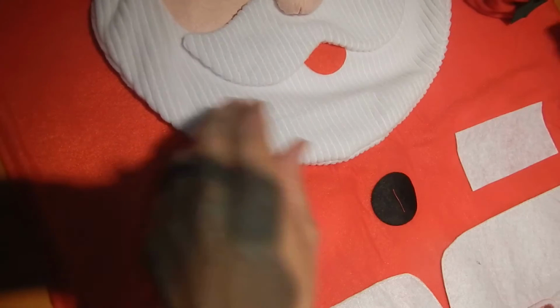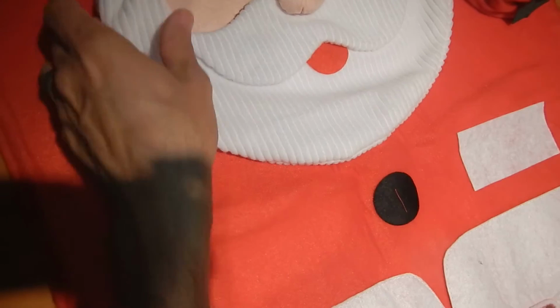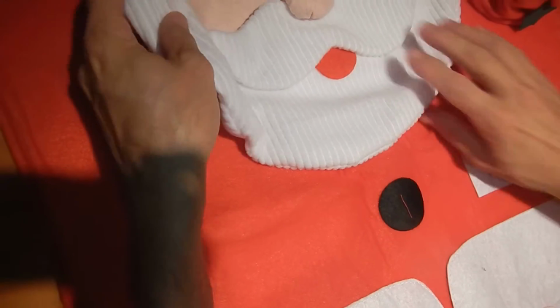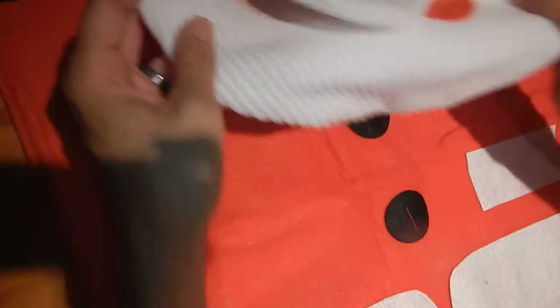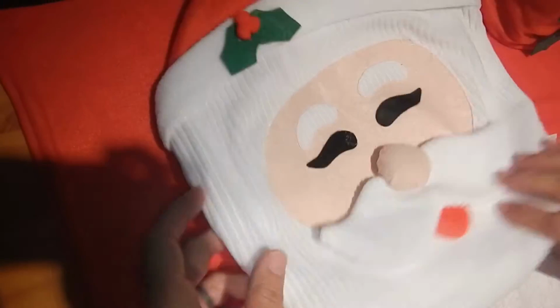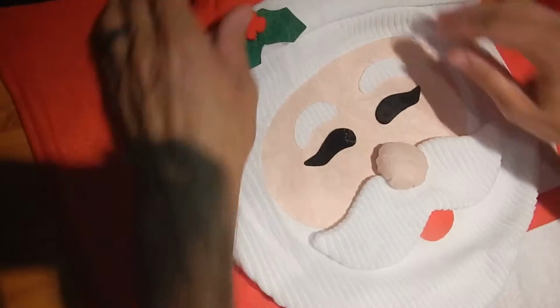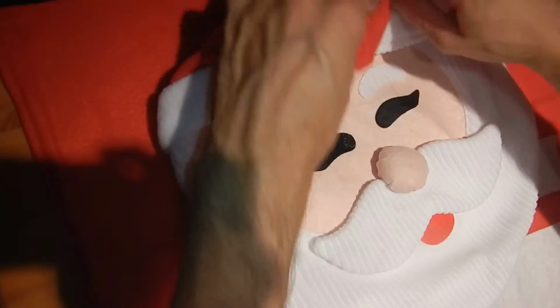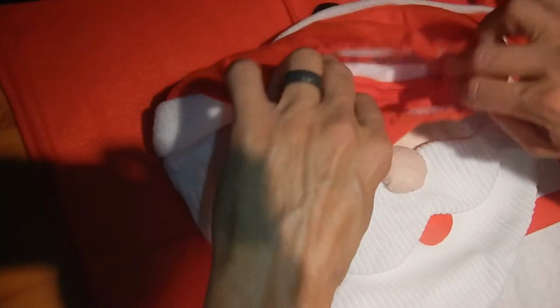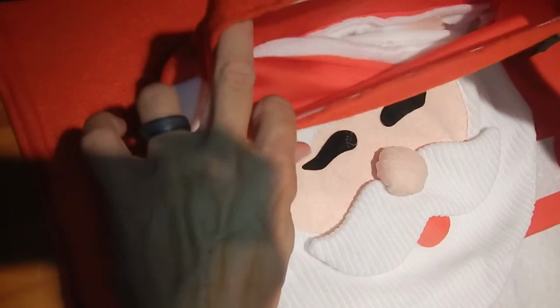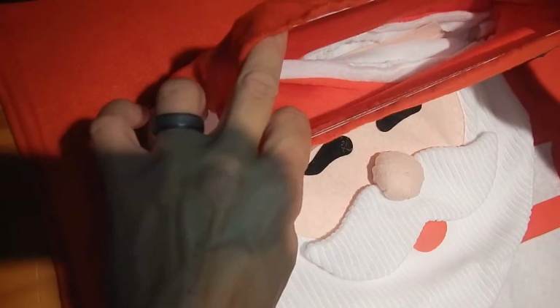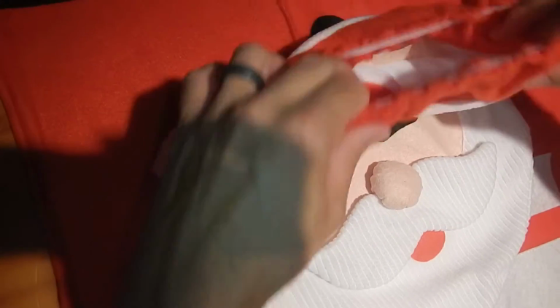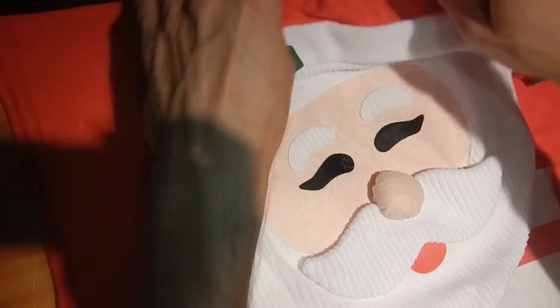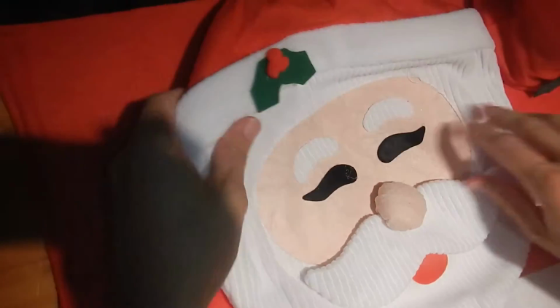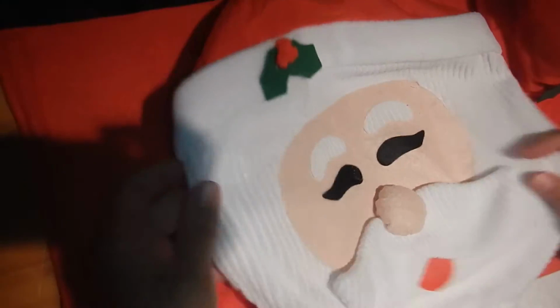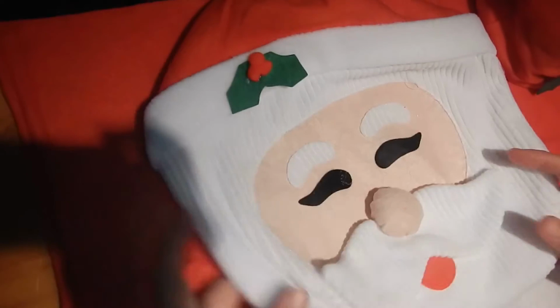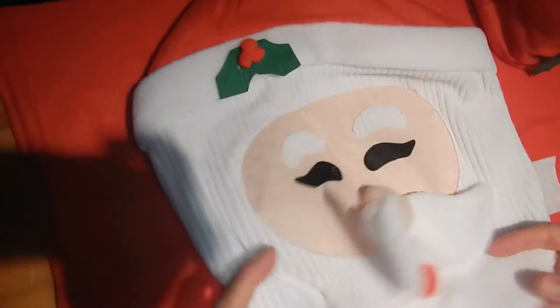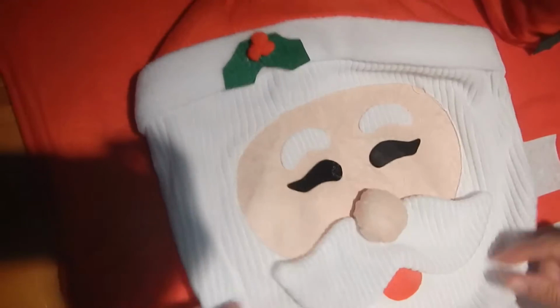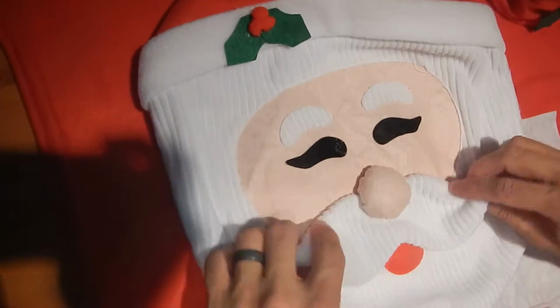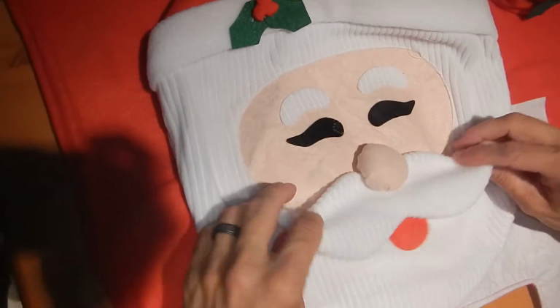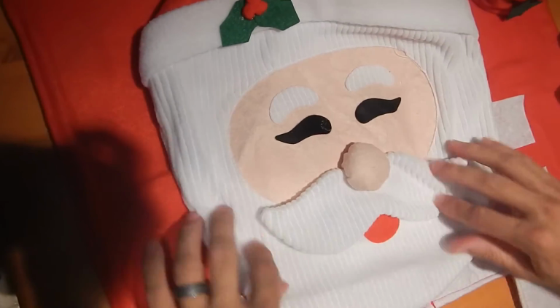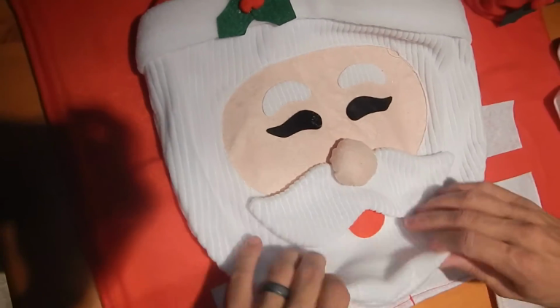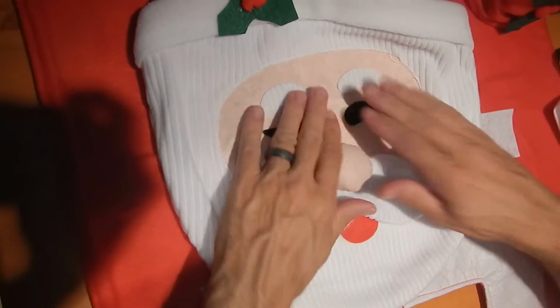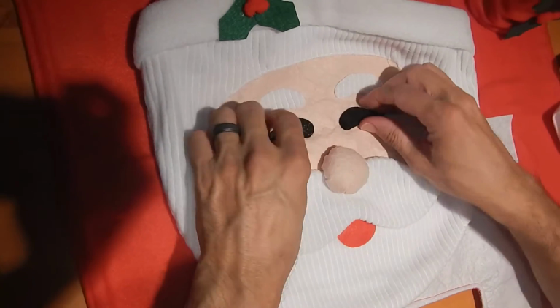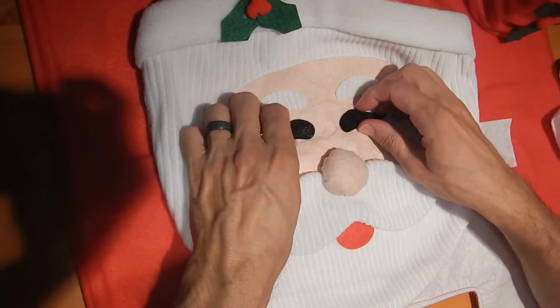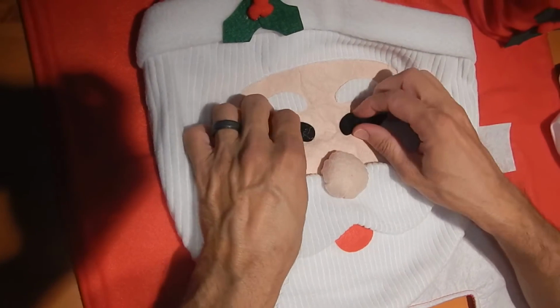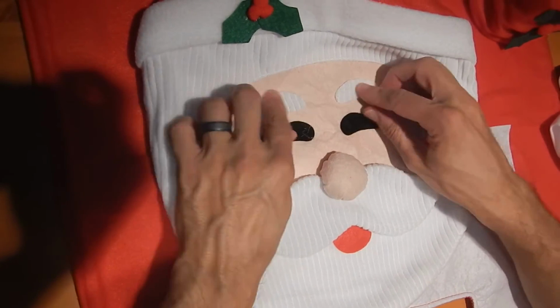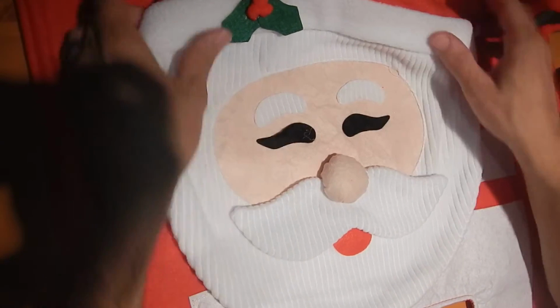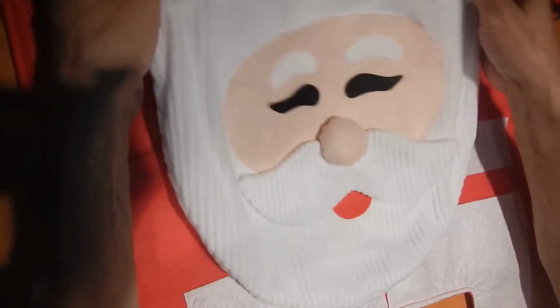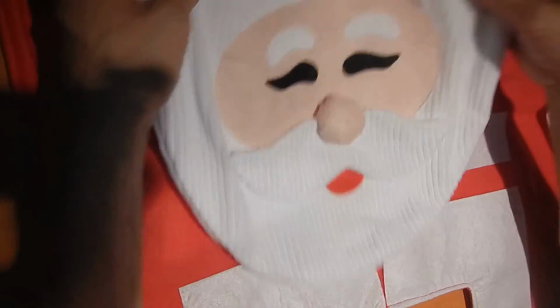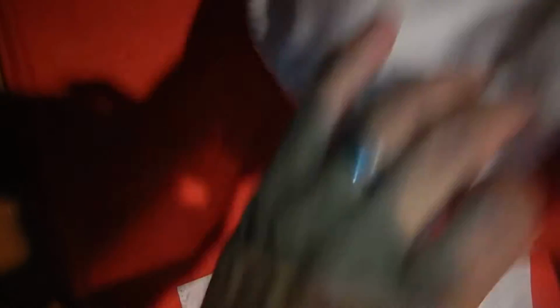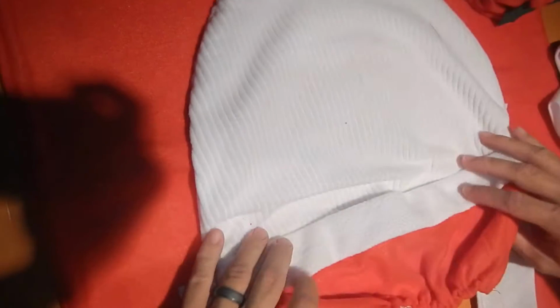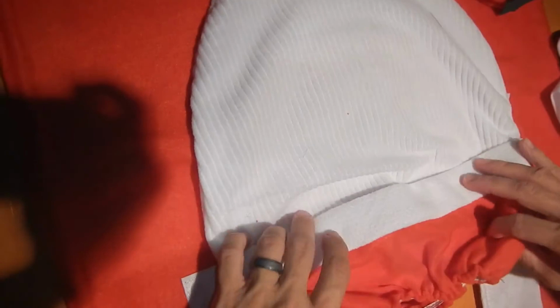Then you get the actual toilet seat cover. It's got an elastic band here — you slip it over your toilet seat. It's got a nice decorated face.